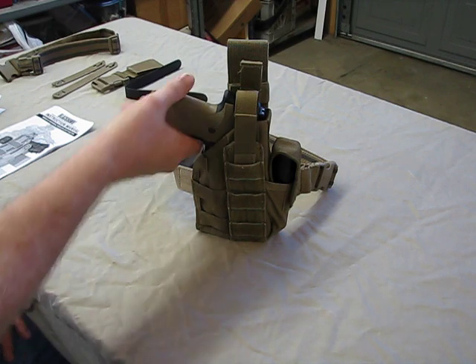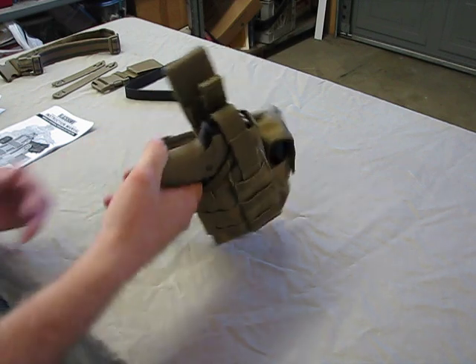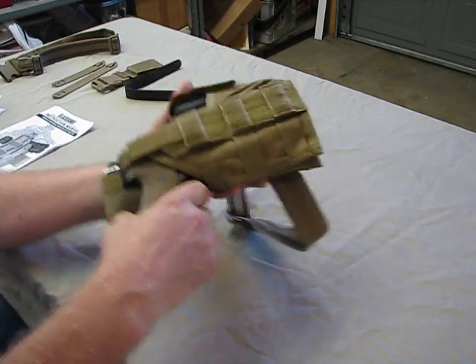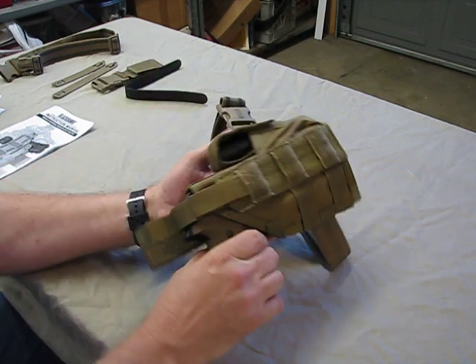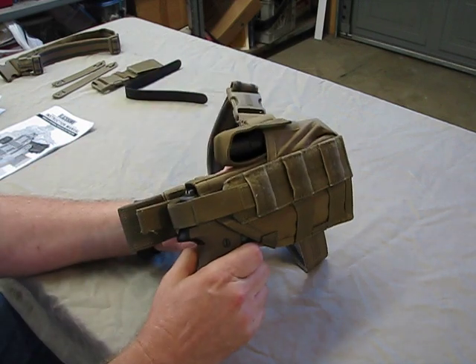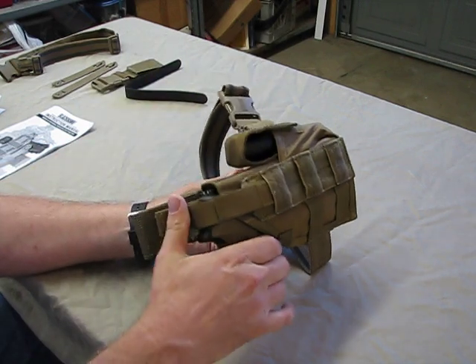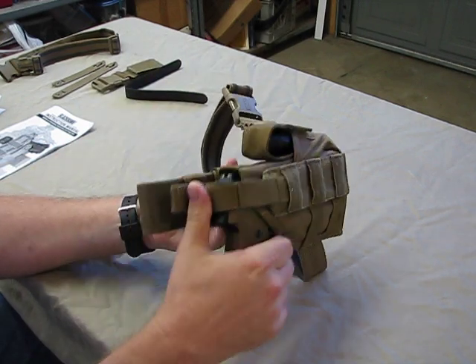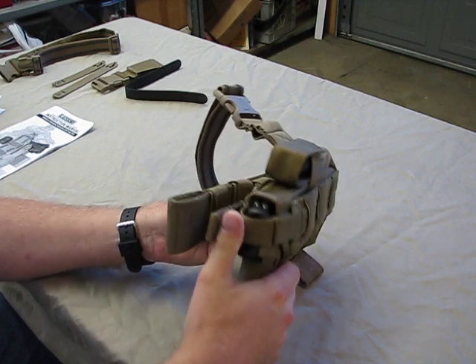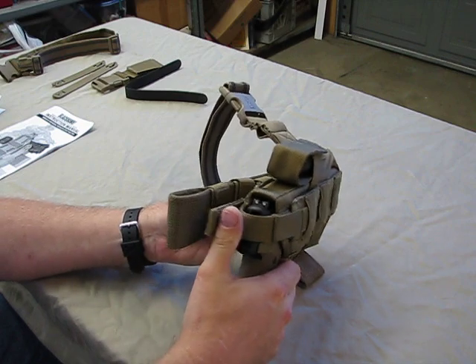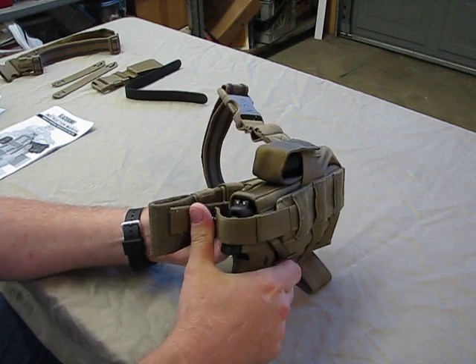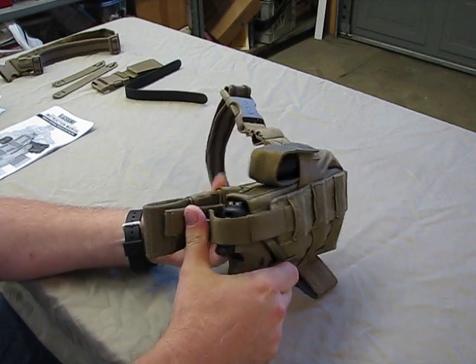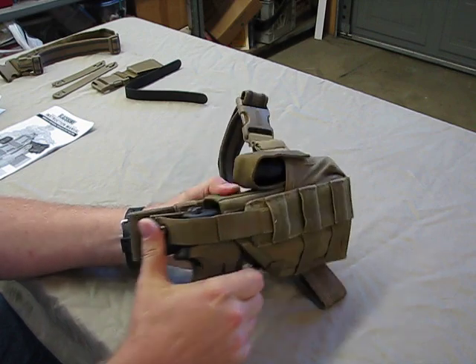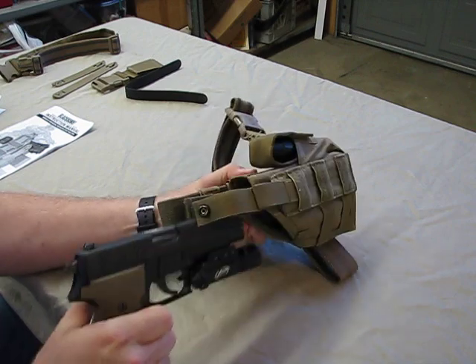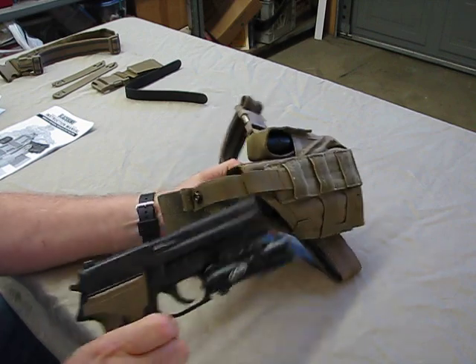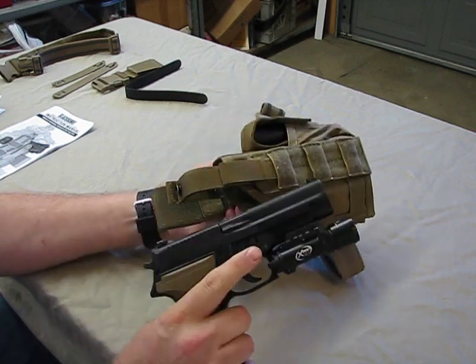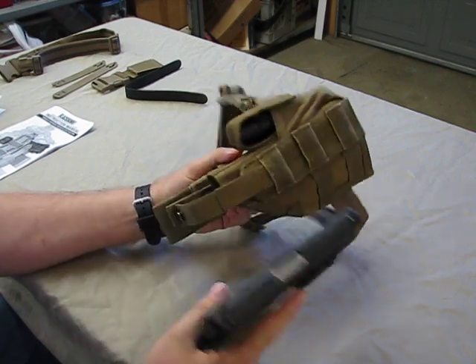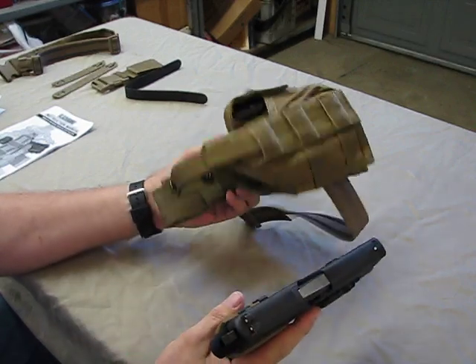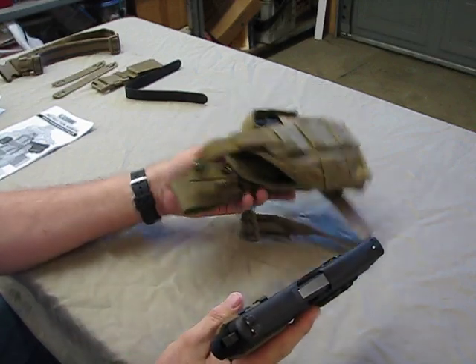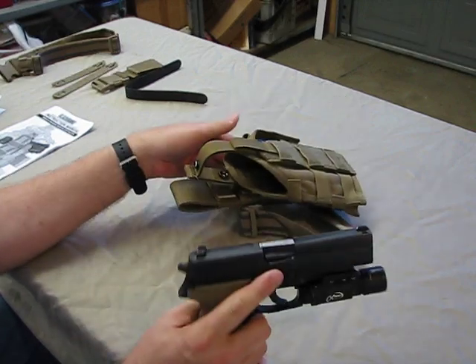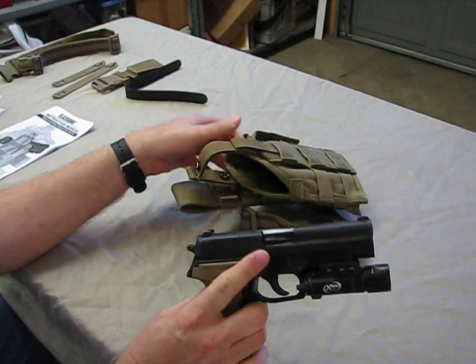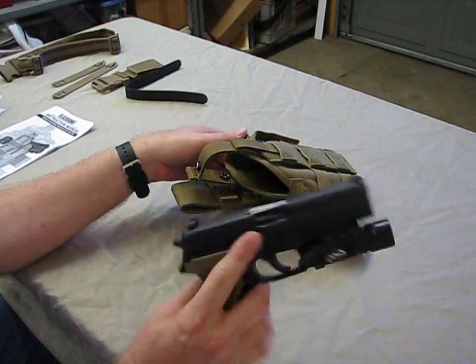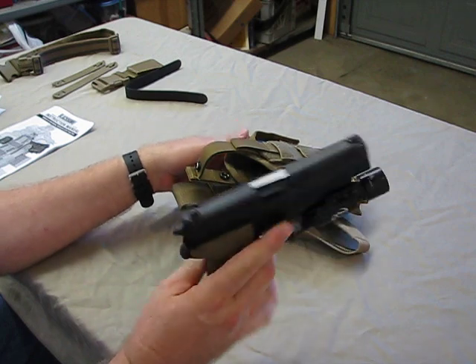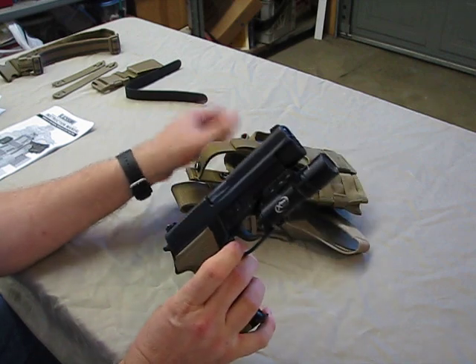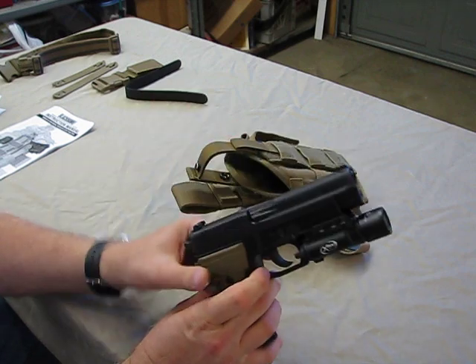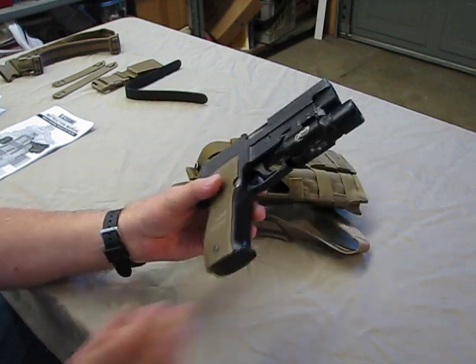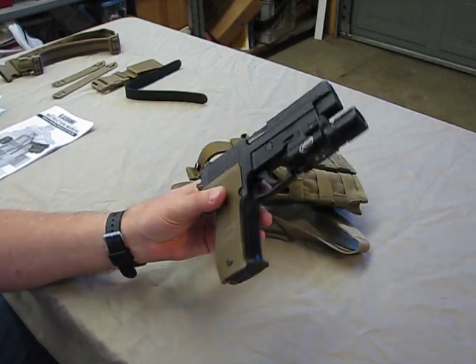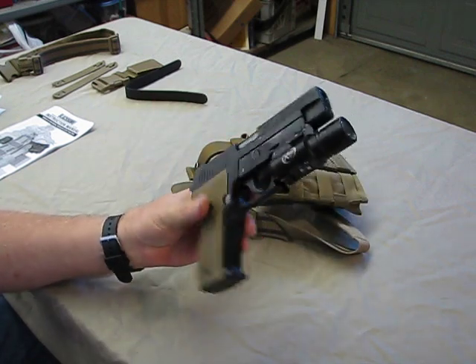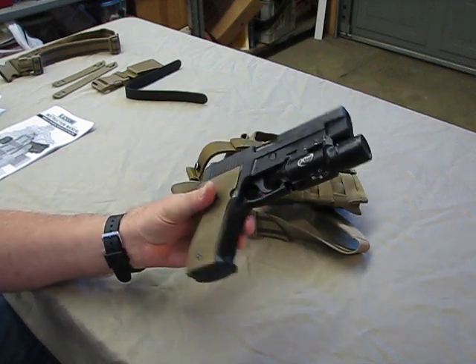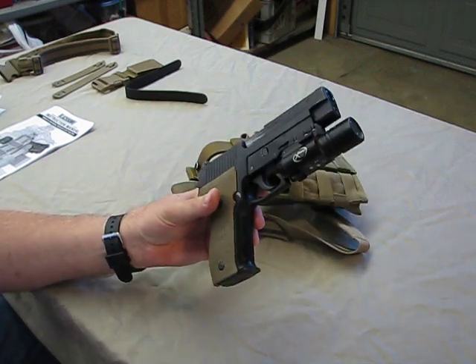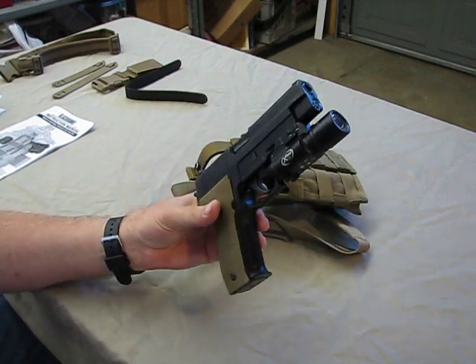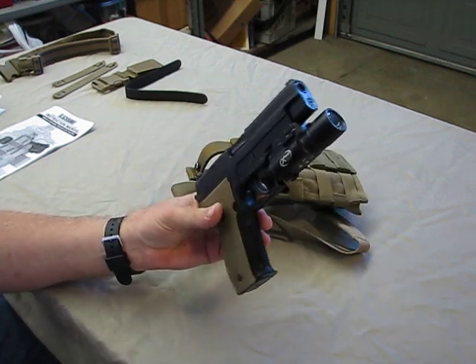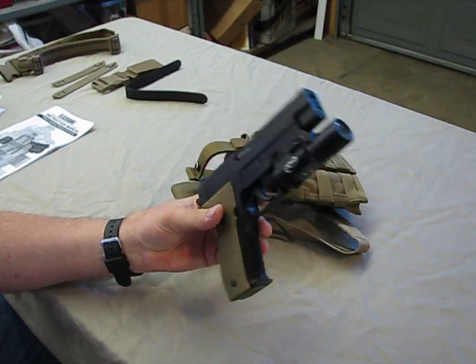Let me take a closer look at it here. It is a thumb-brake design. The weapon we have here today, just to test the holster, is a SIG 226 with a Surefire X300 light.